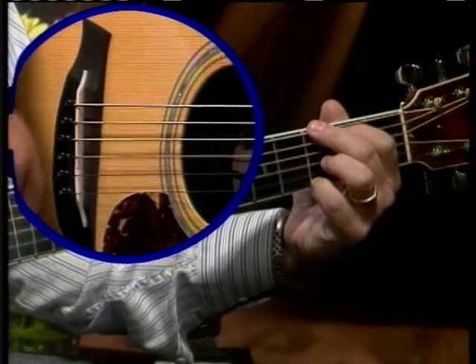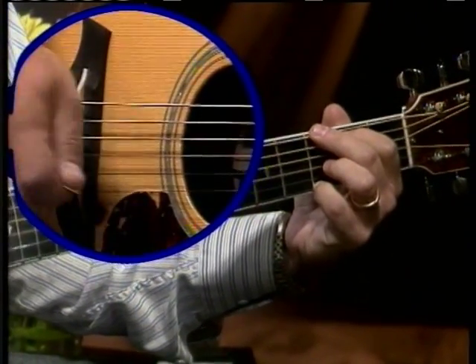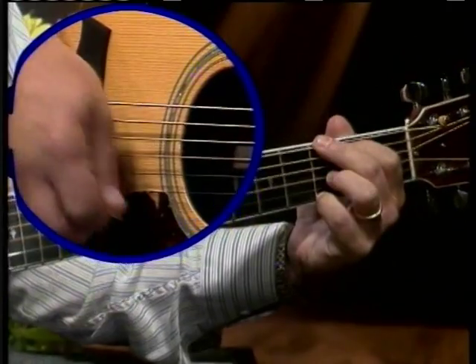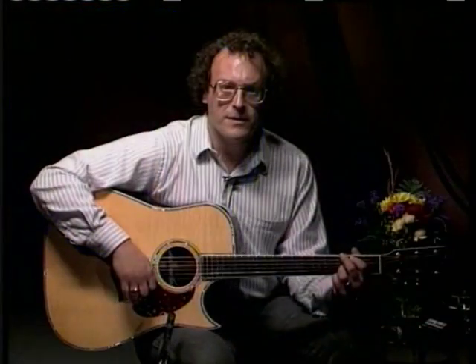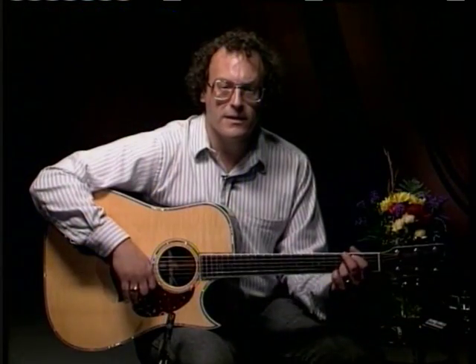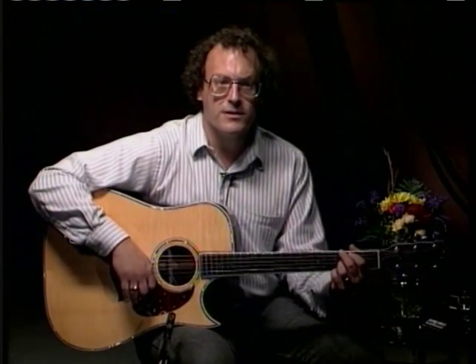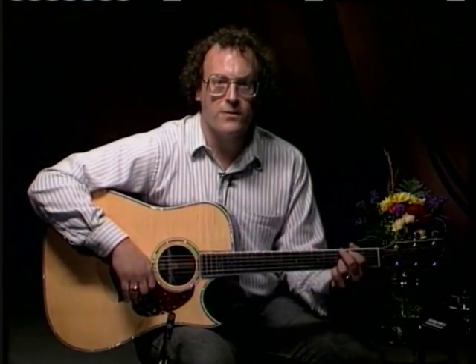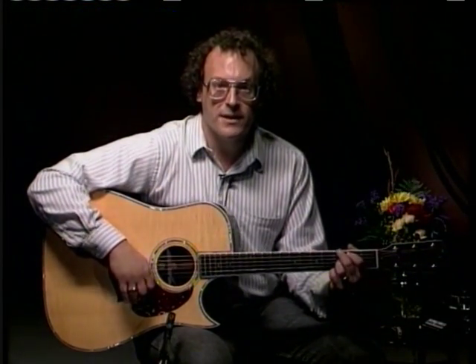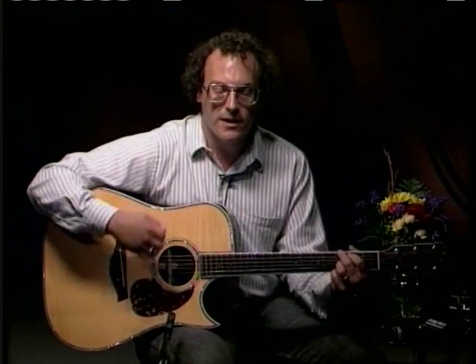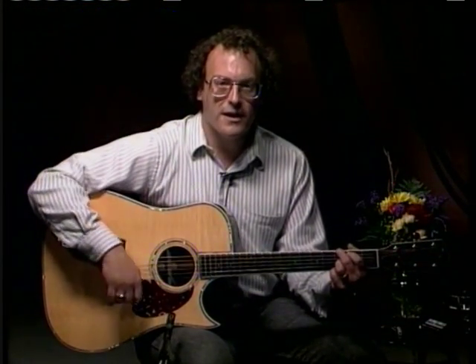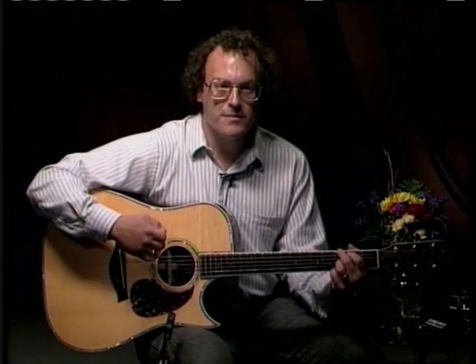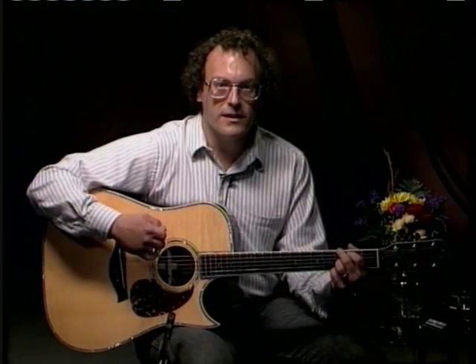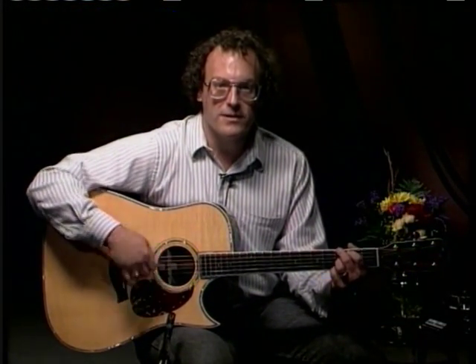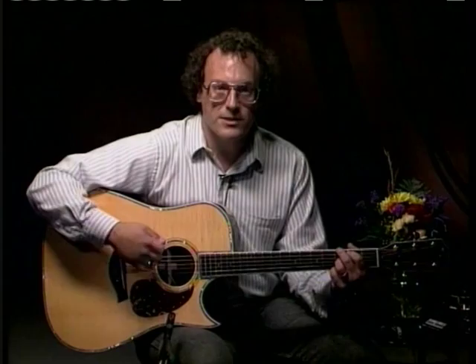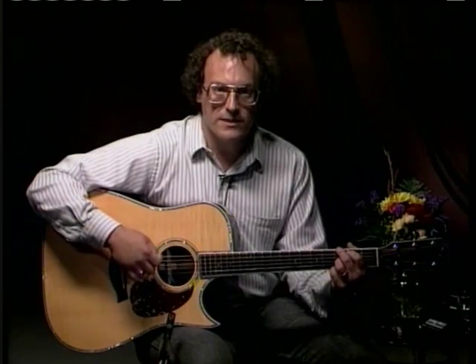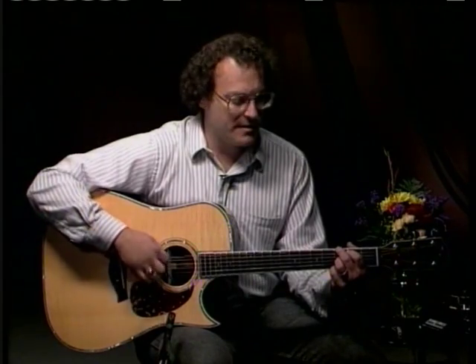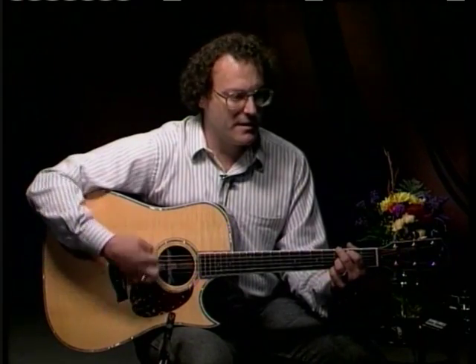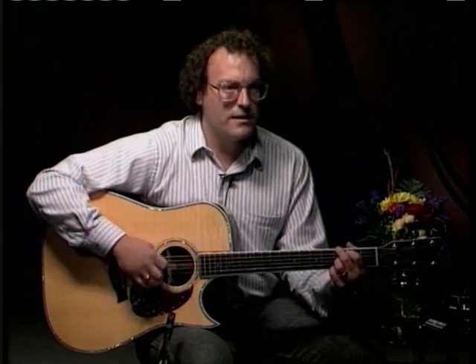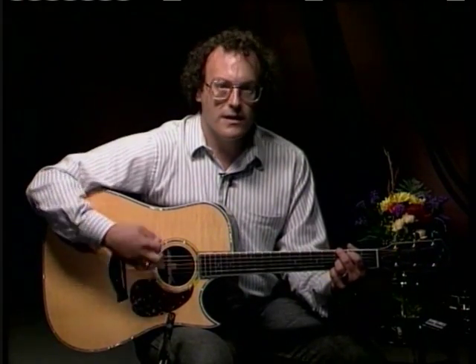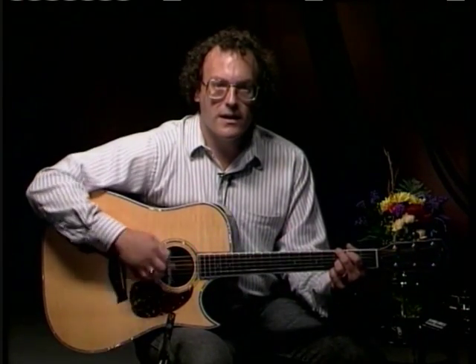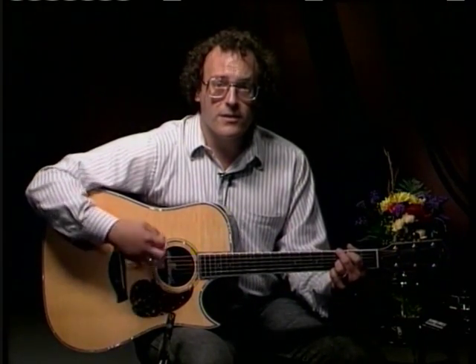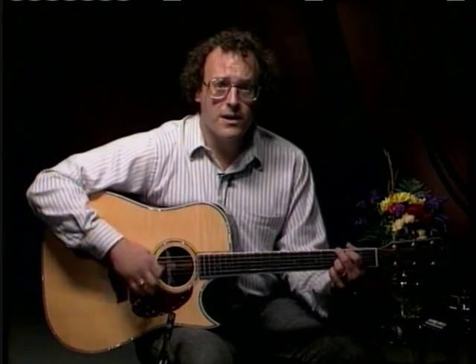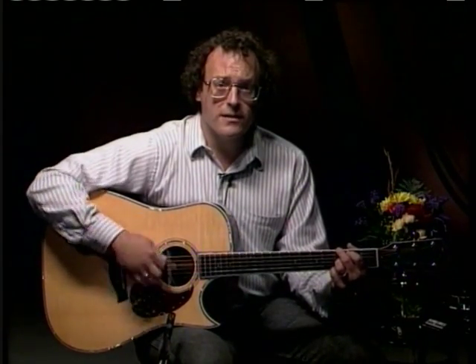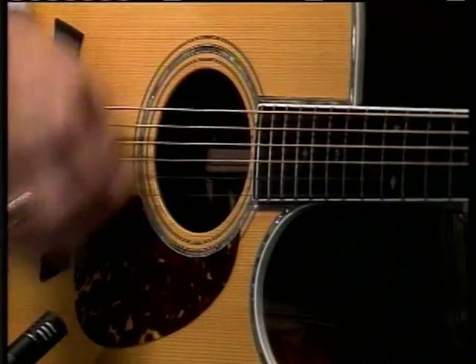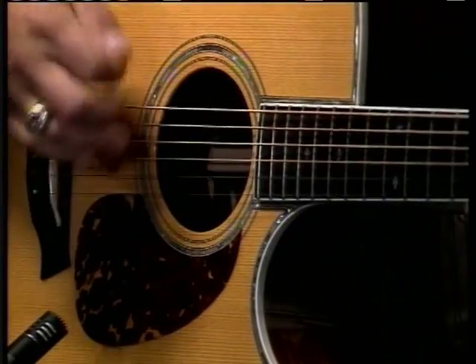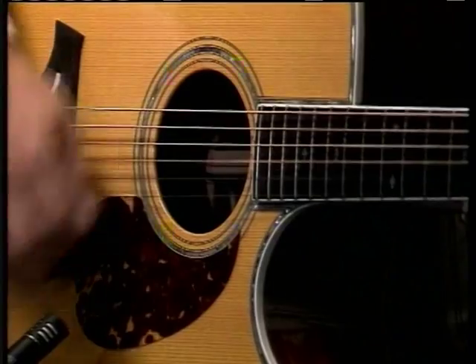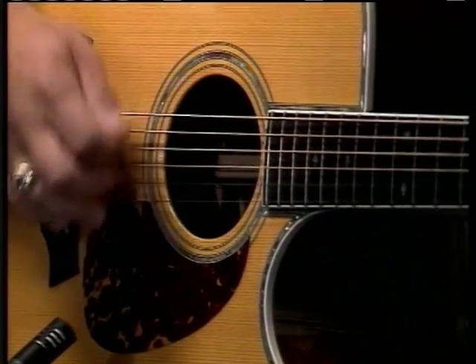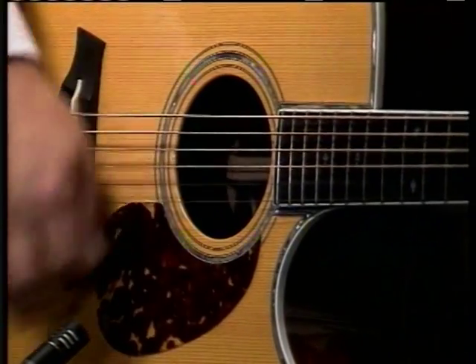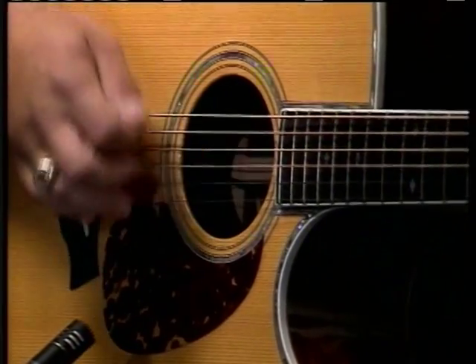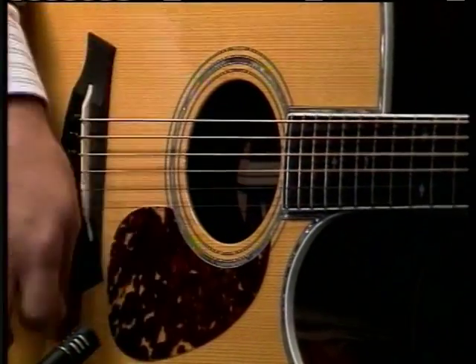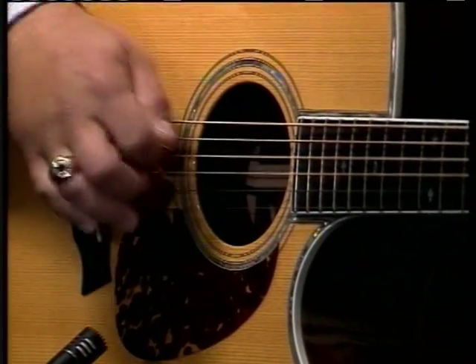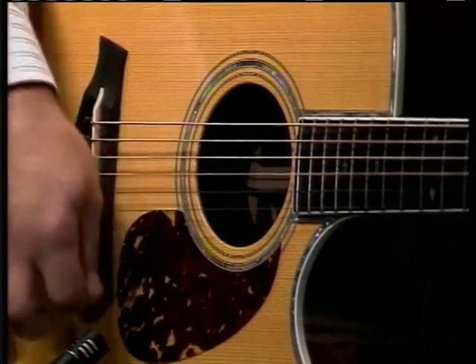Now something important happened in that stretch of Wabash Cannonball. I hit an upswing on some of the strums. I don't know if you caught it. After I hit the first upswing, I made it a definite upswing.